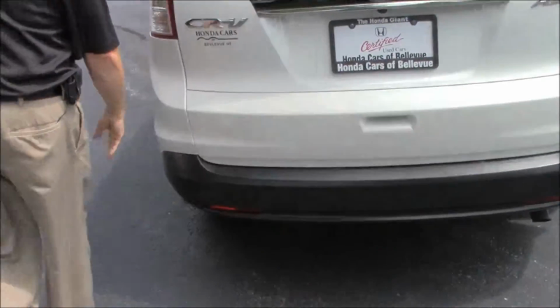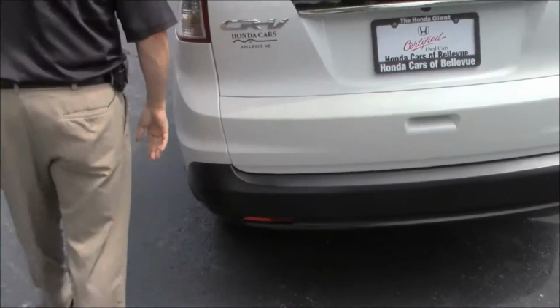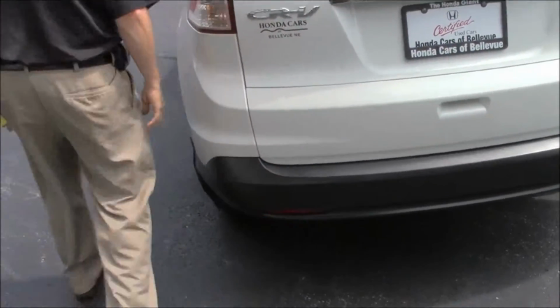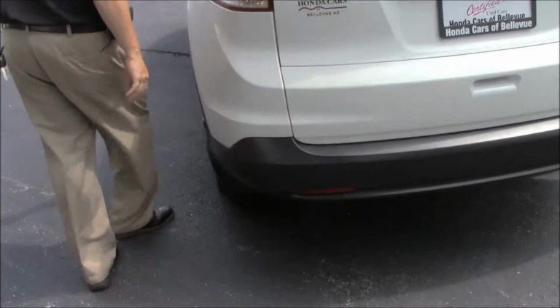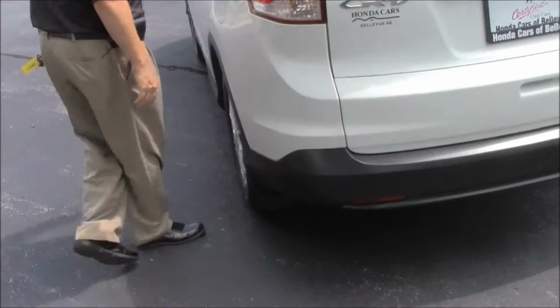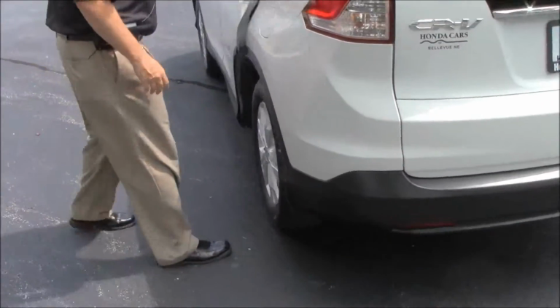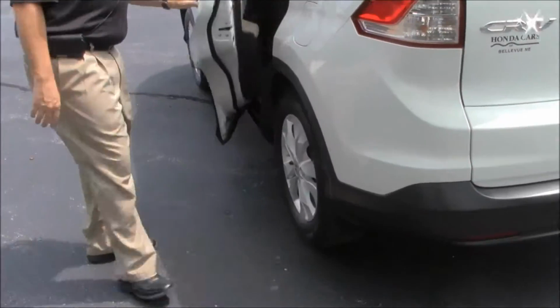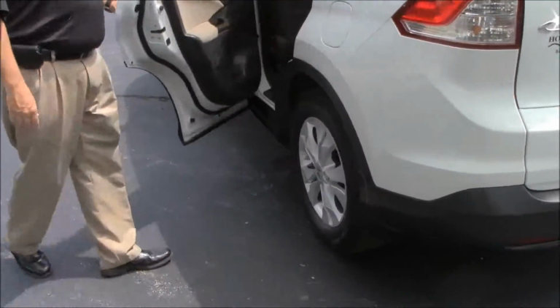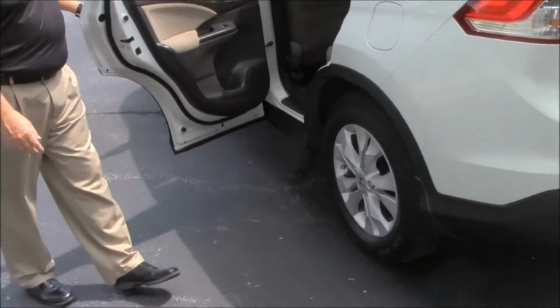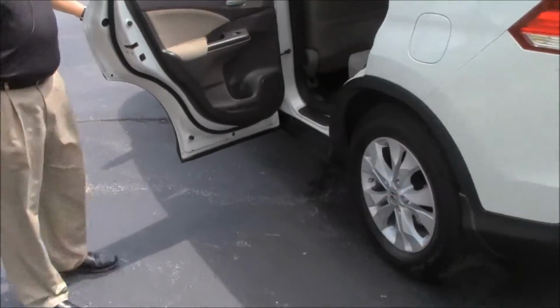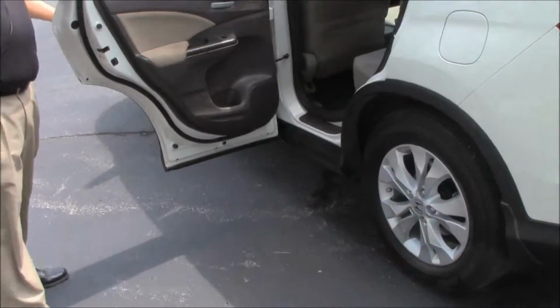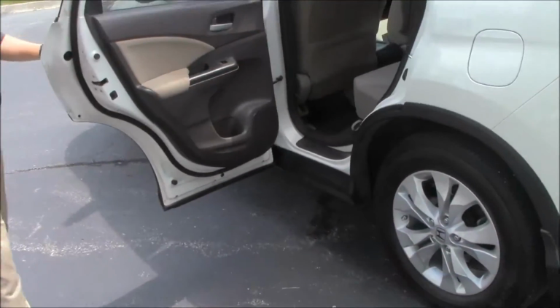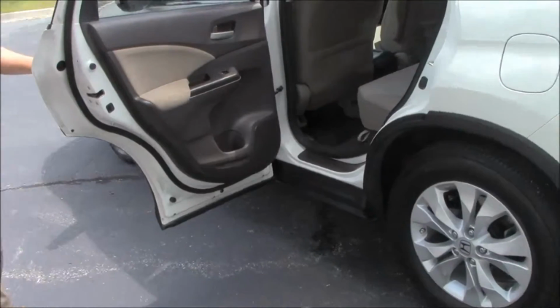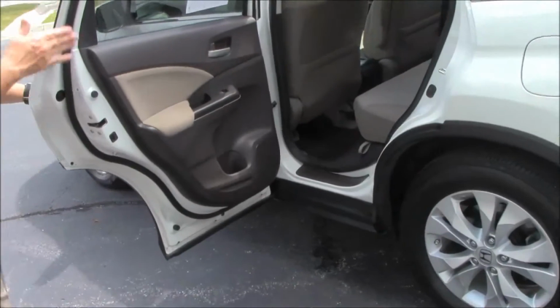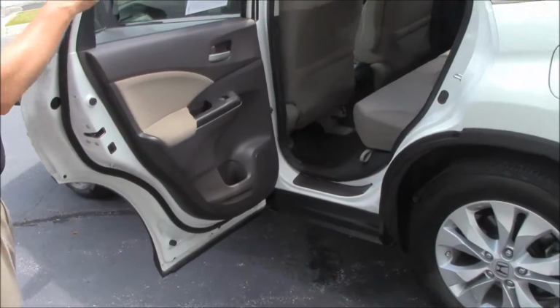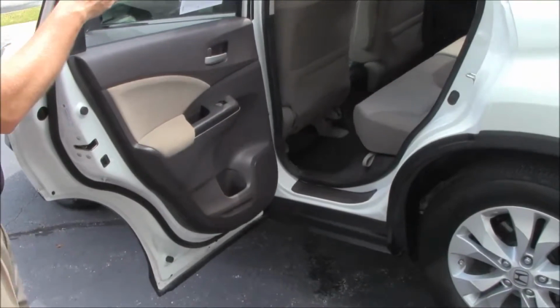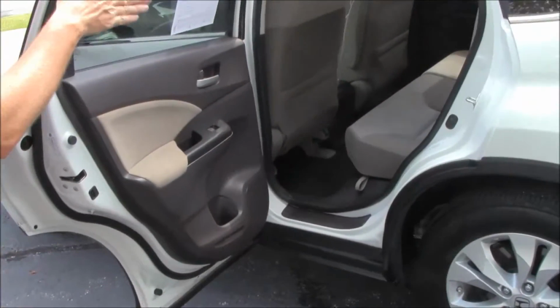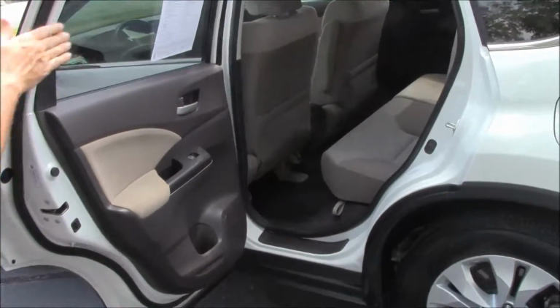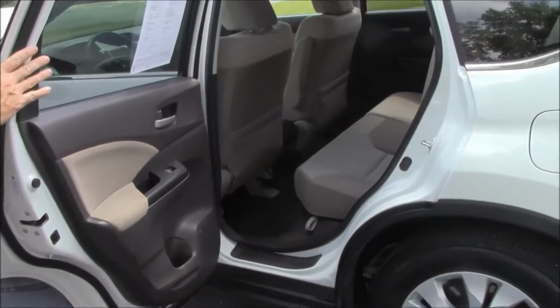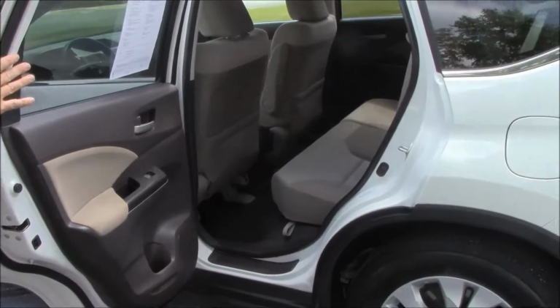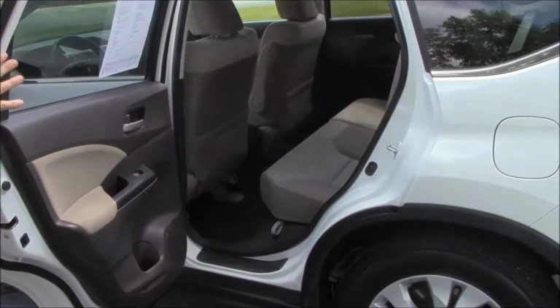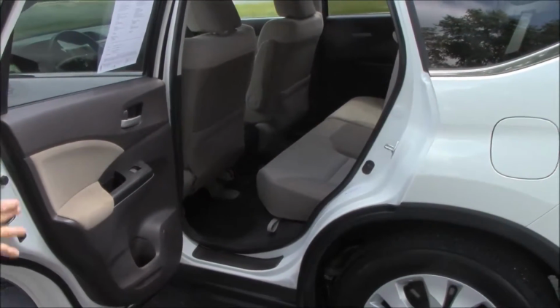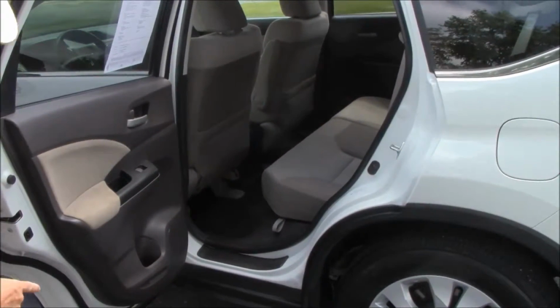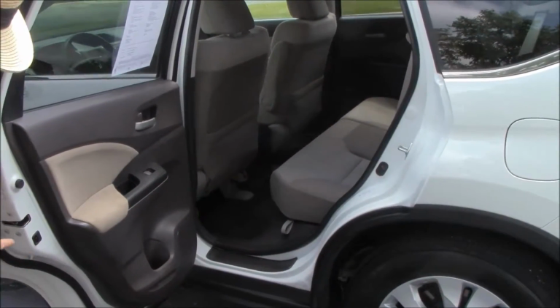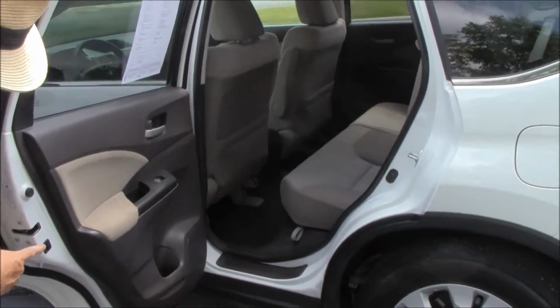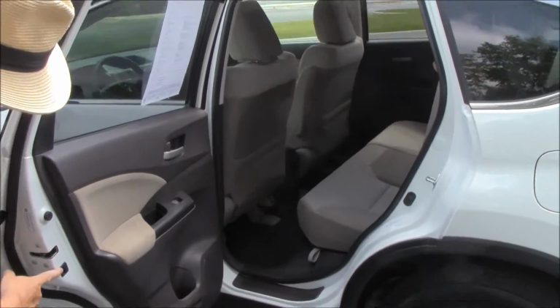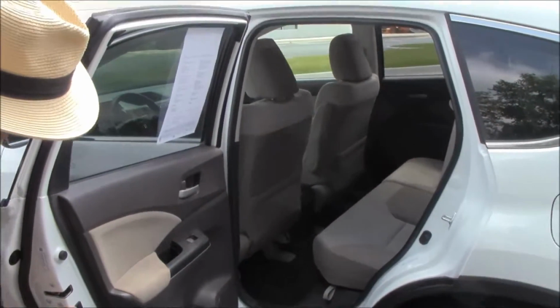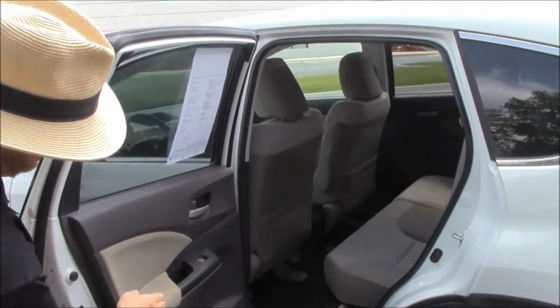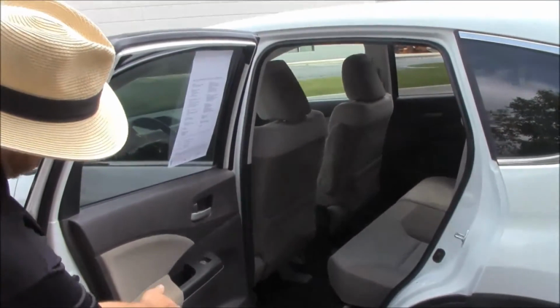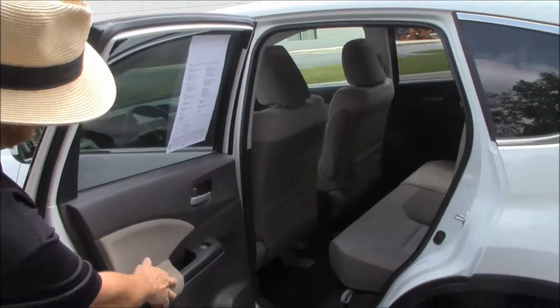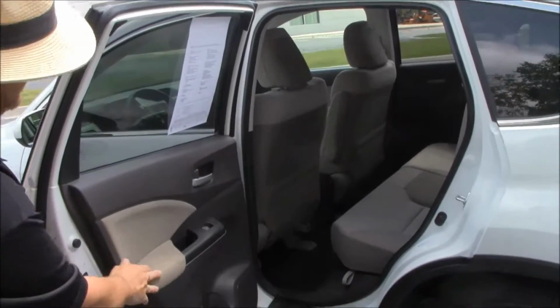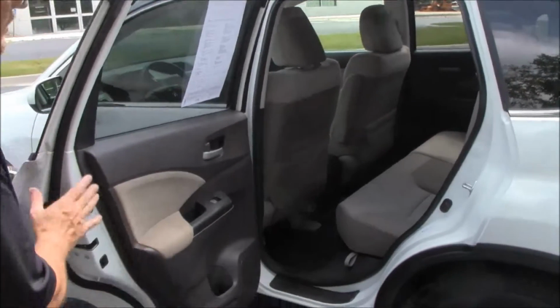The CR-V is a five-passenger vehicle with lots of legroom space in the back. There's a center armrest with cup holders, latch system for child safety seats, child security door locks, and cup holders and storage in the doors.